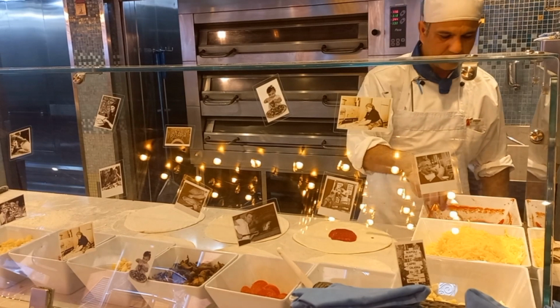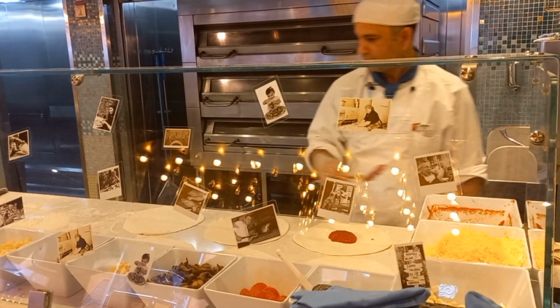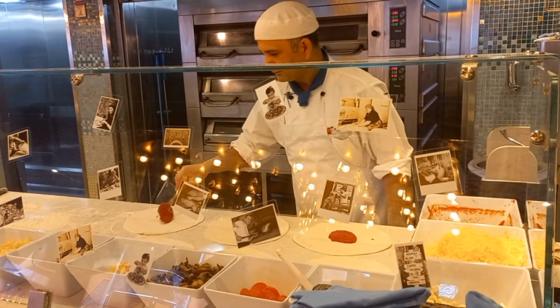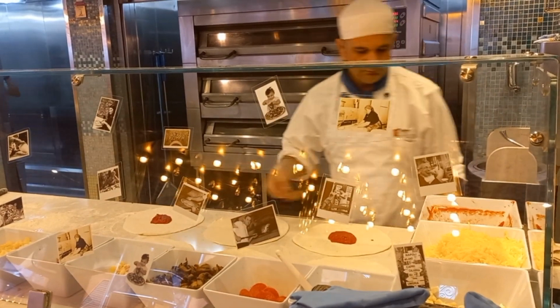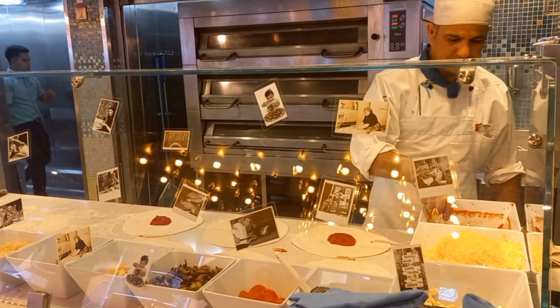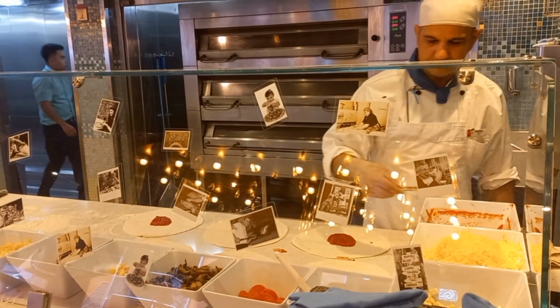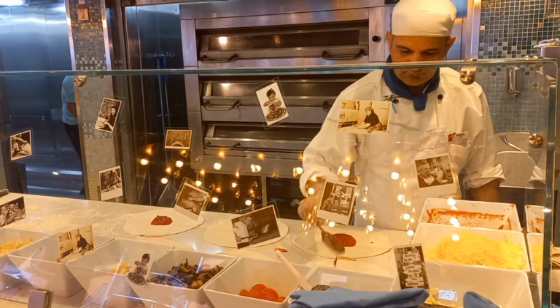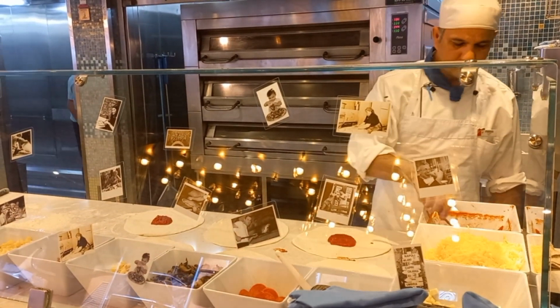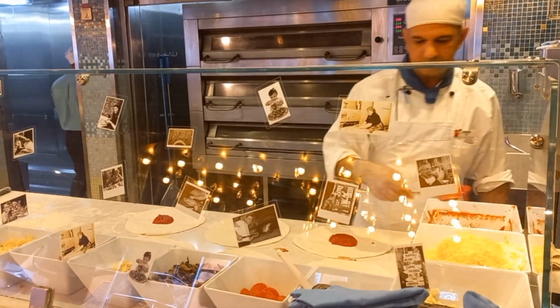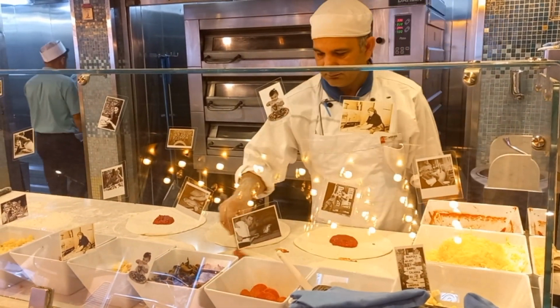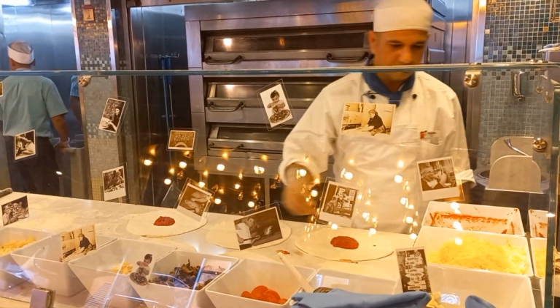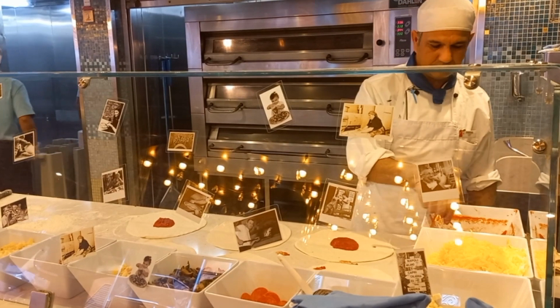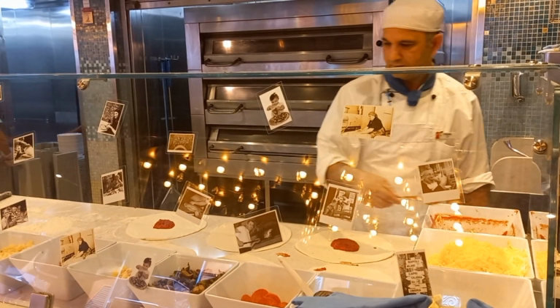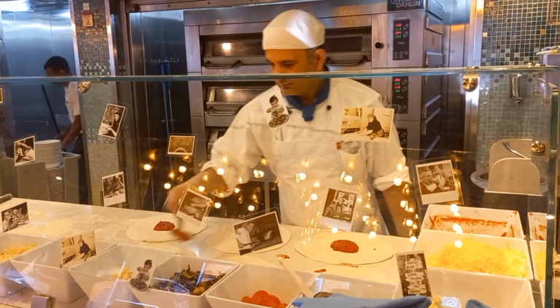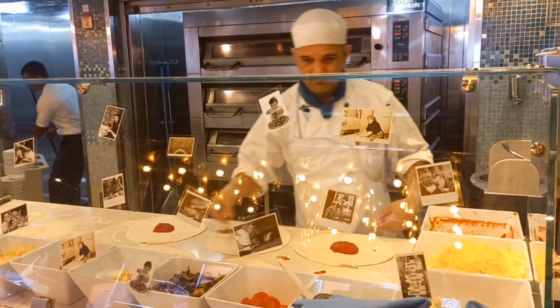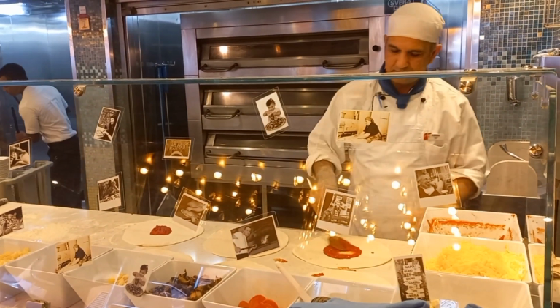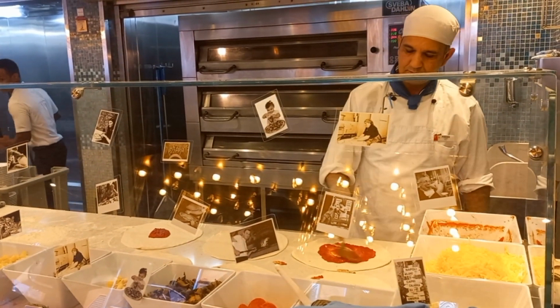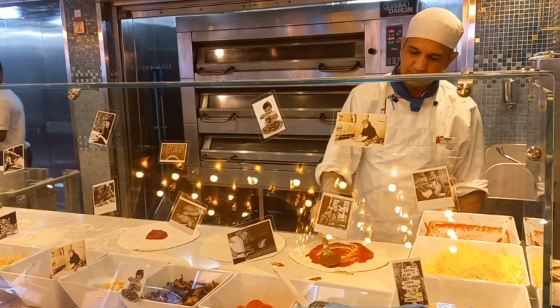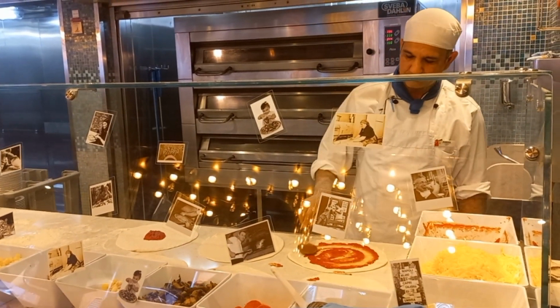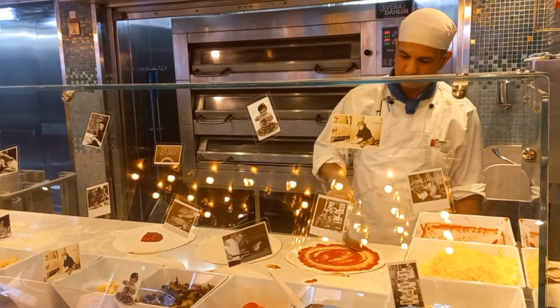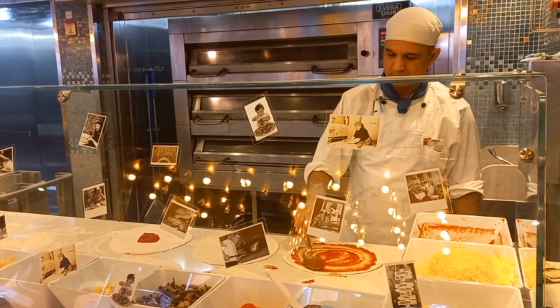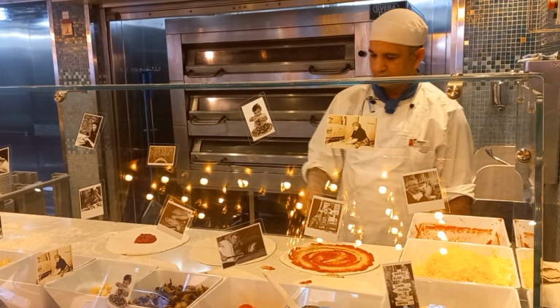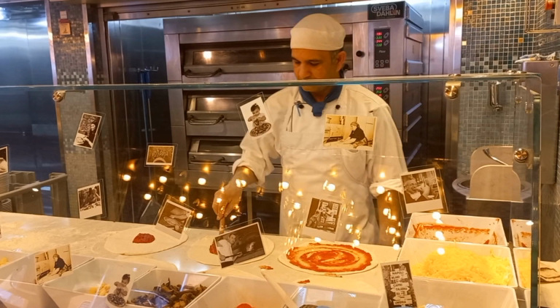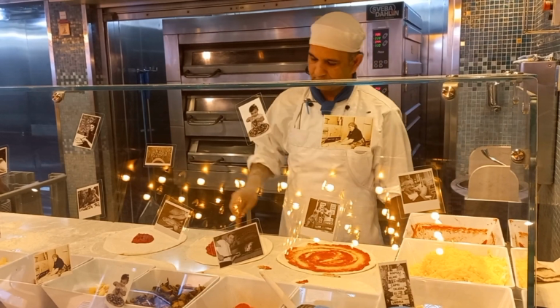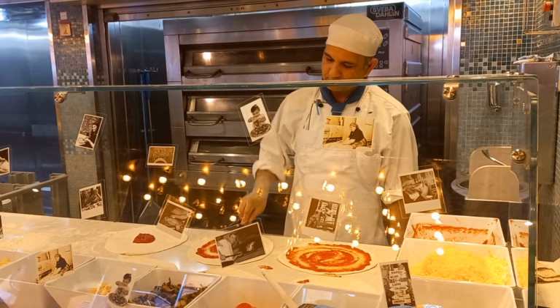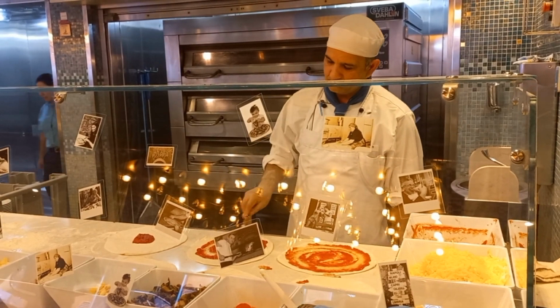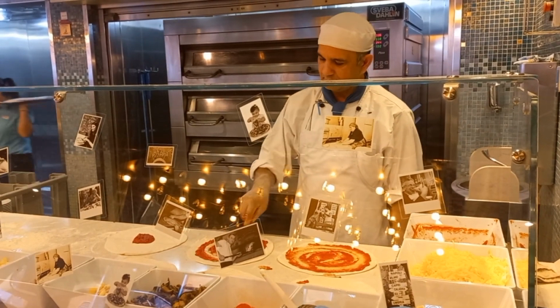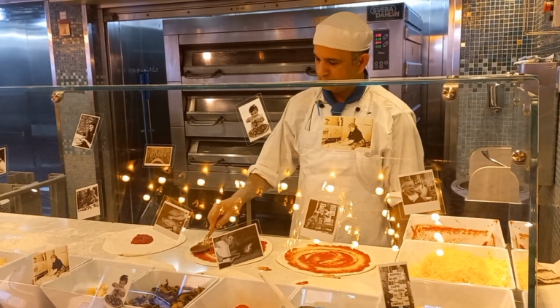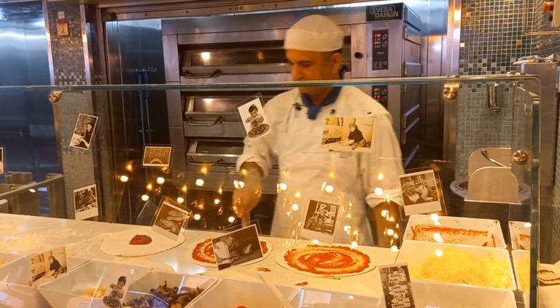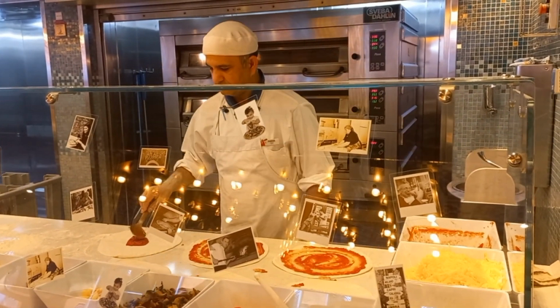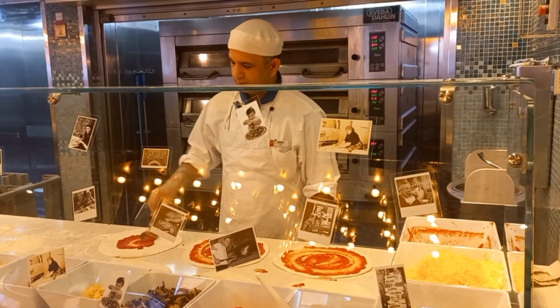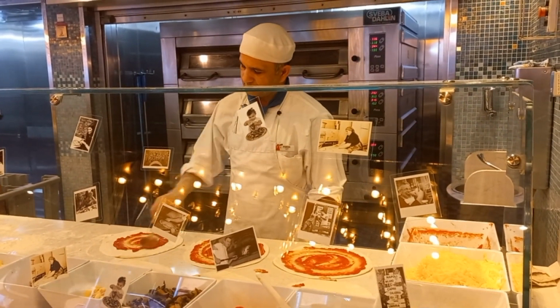If you have any additional dining needs such as gluten-free, just ask the attendant and they will provide you. That will take a little bit of time, but they will provide you with something that is suitable for you.